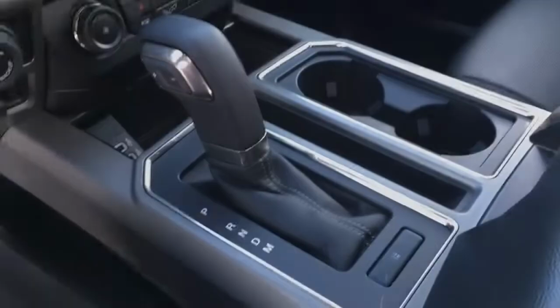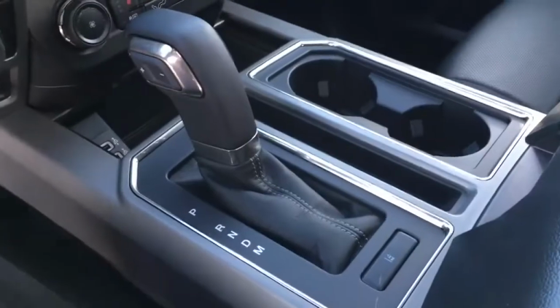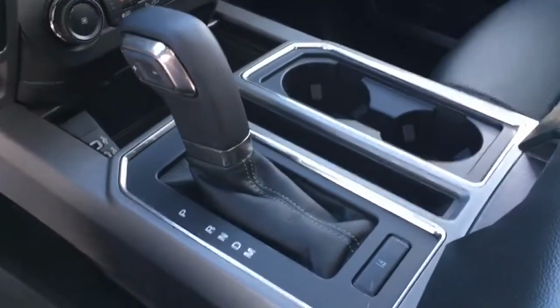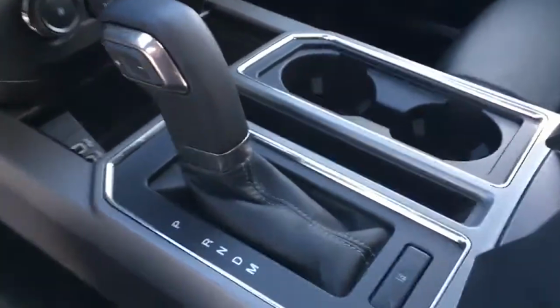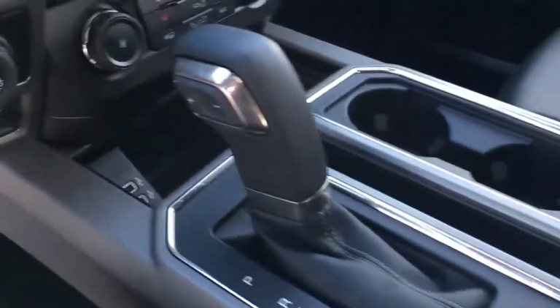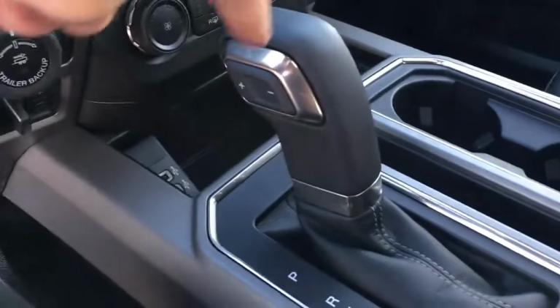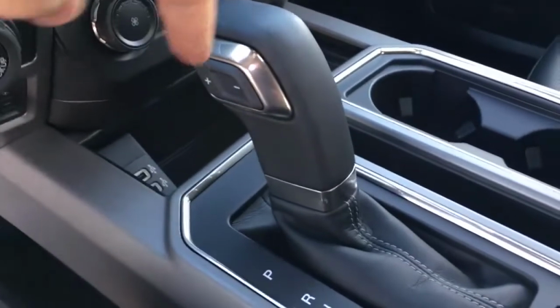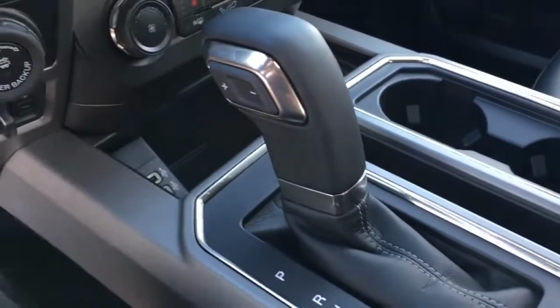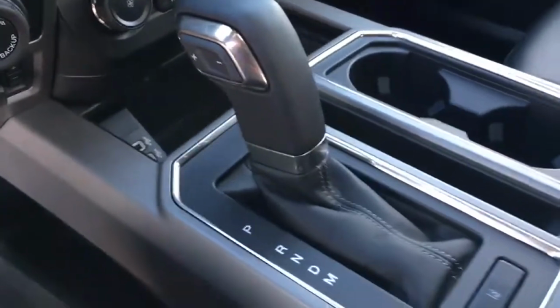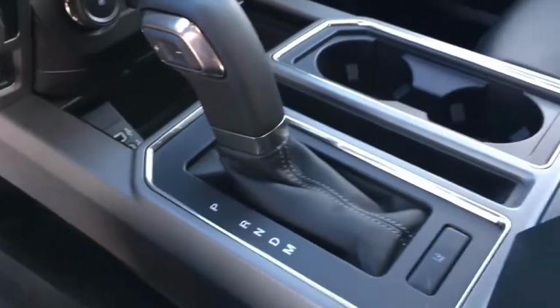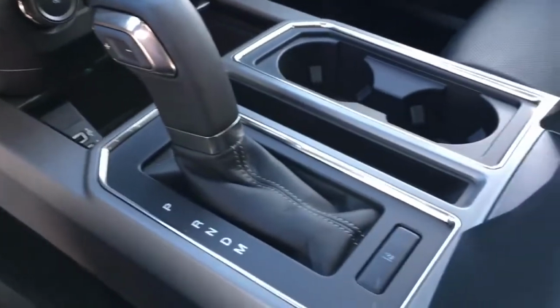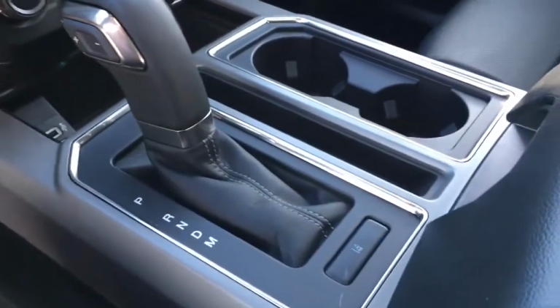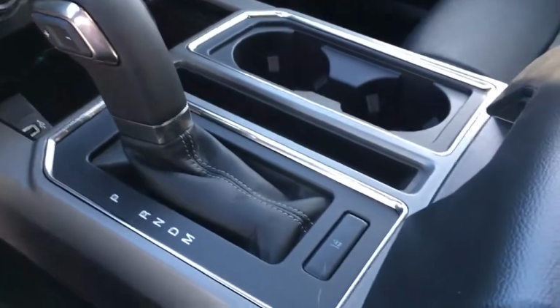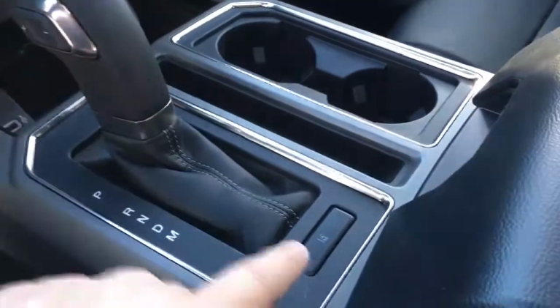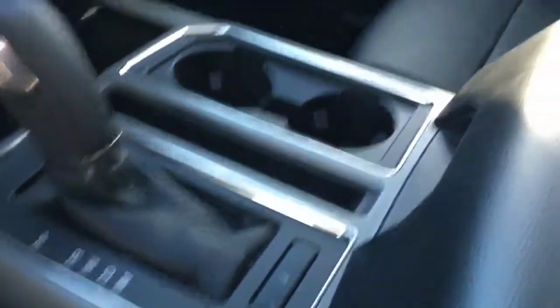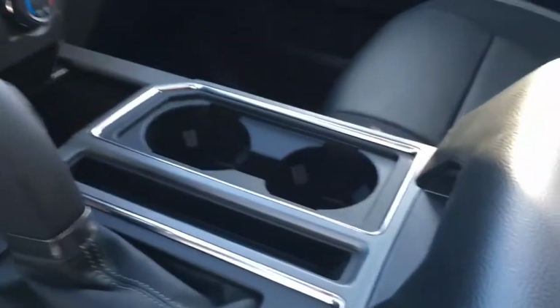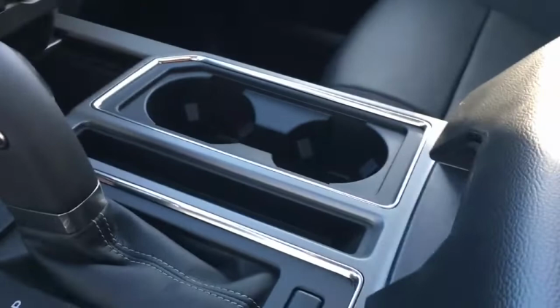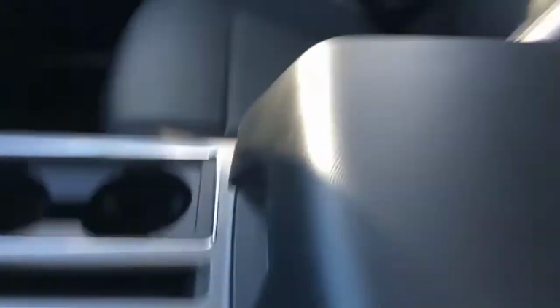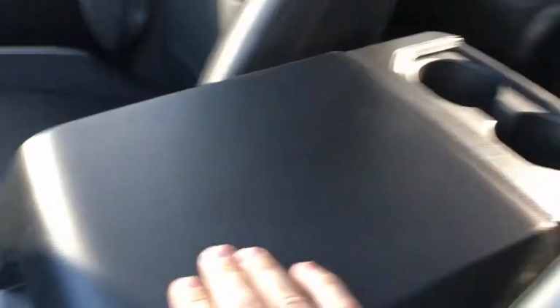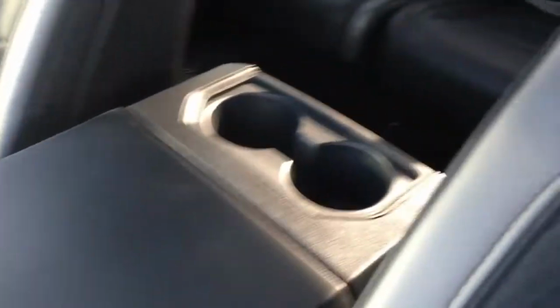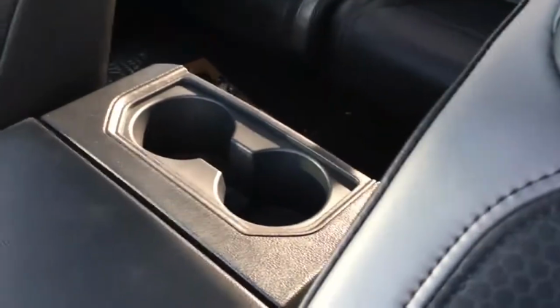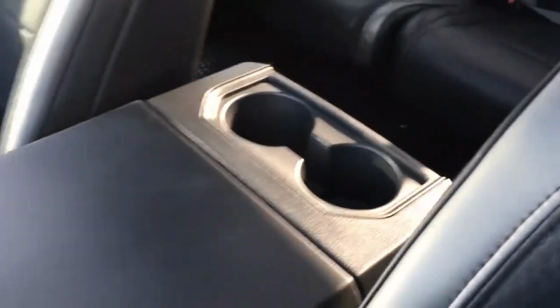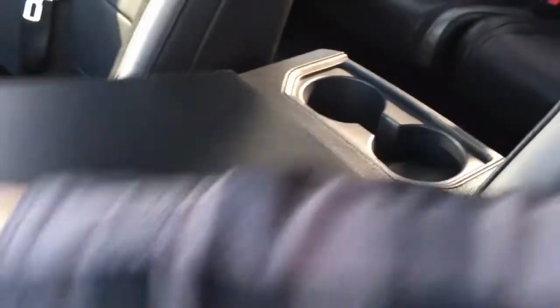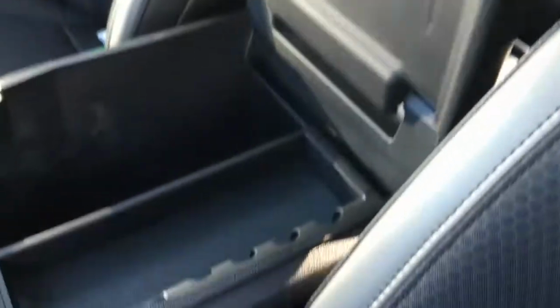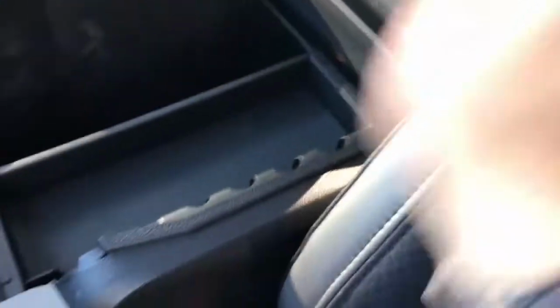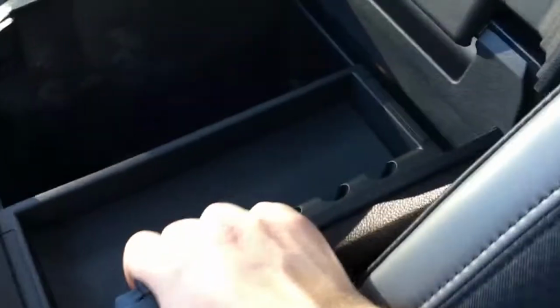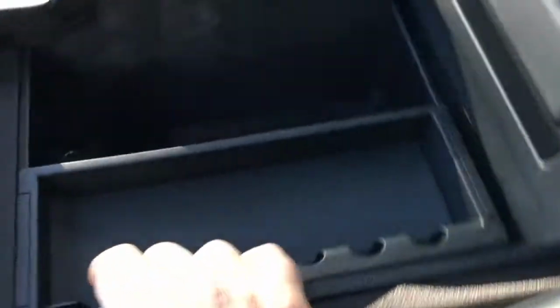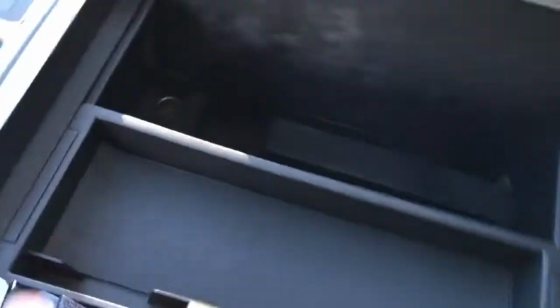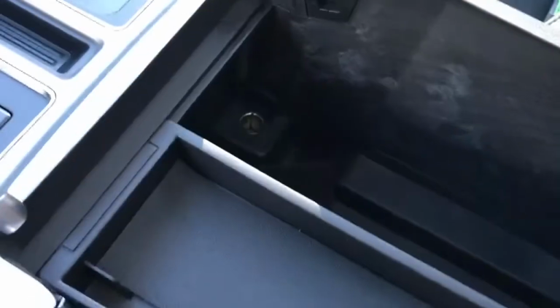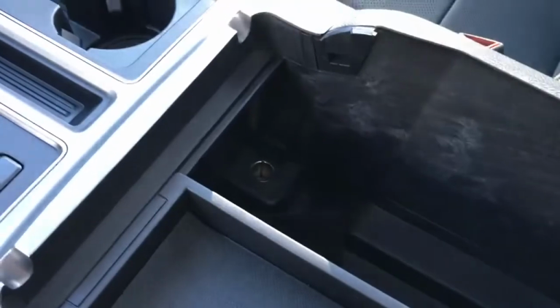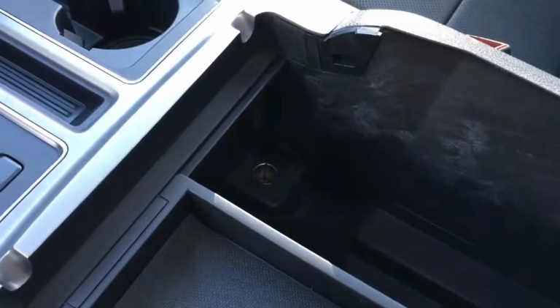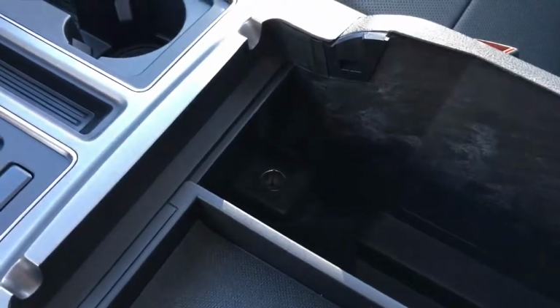The shifter is mounted in the center console with plus/minus buttons on the left hand side for your select shift transmission, a lane keeping system, a couple of cup holders, armrest, cup holders in back — open that up and there's tray storage, more storage and a 12 volt DC power outlet down below.